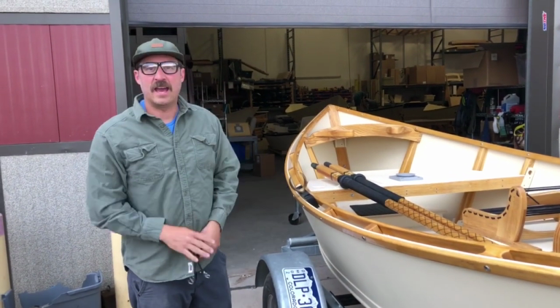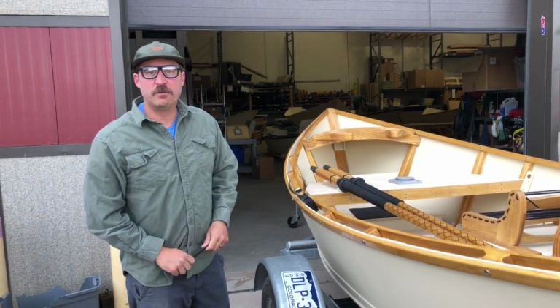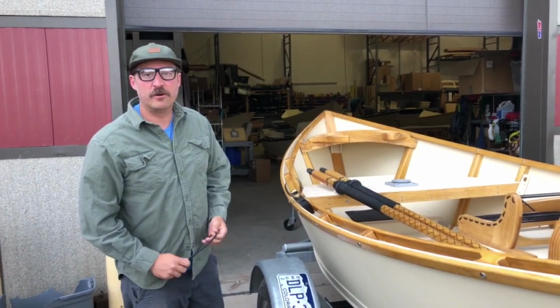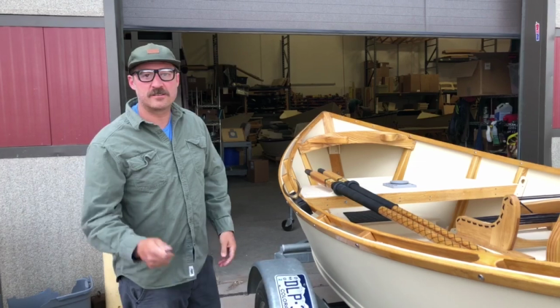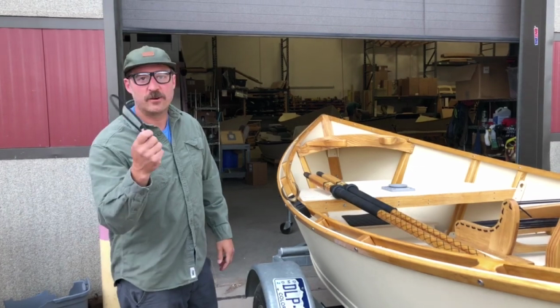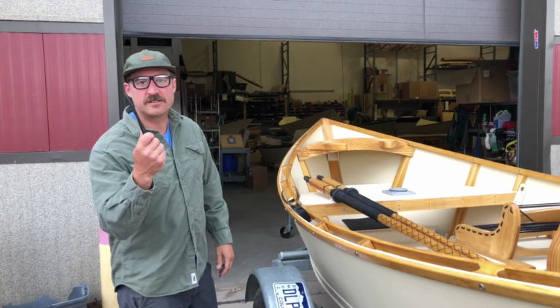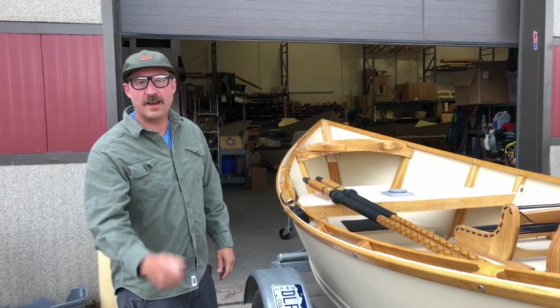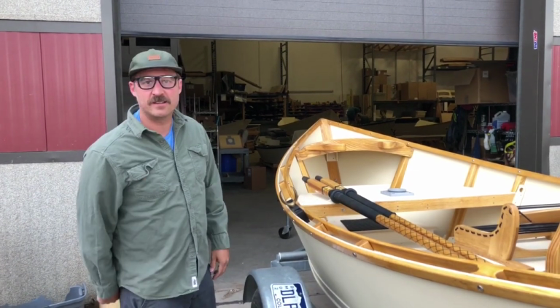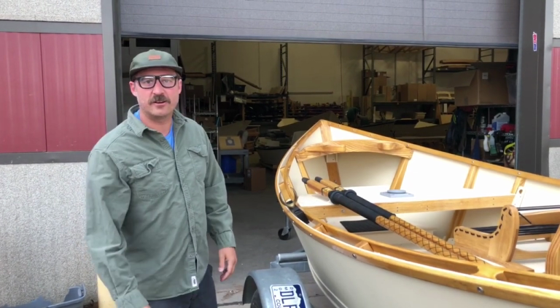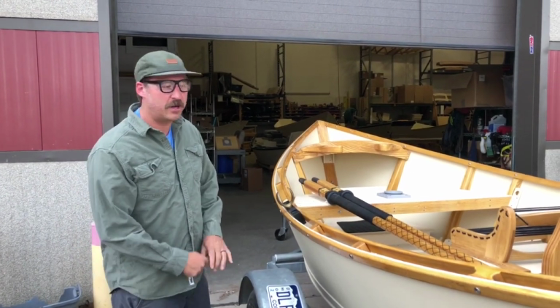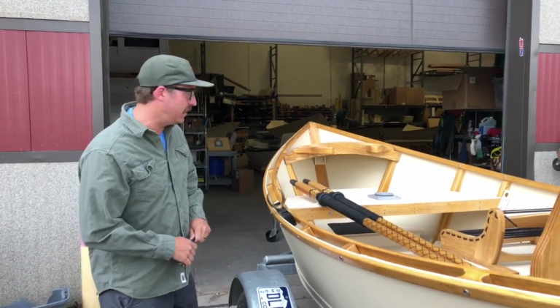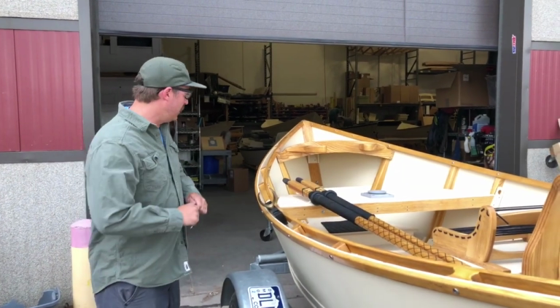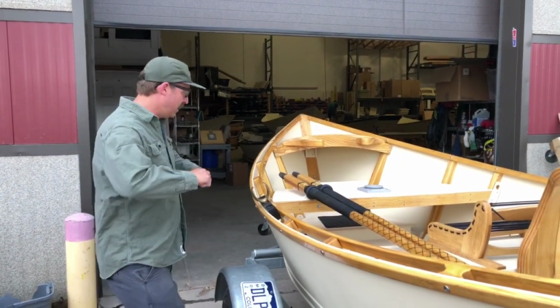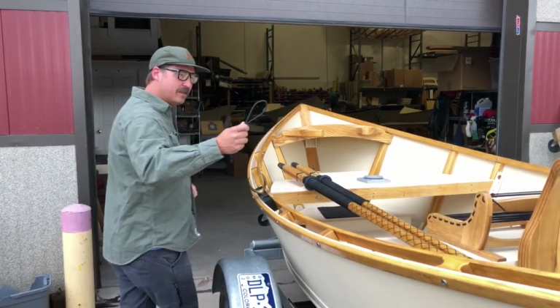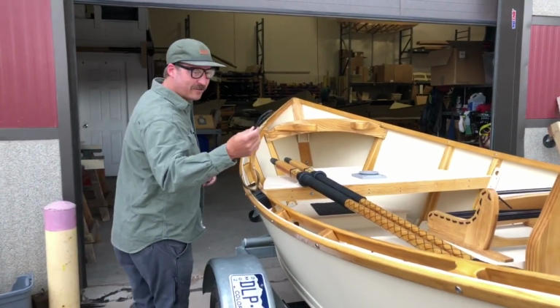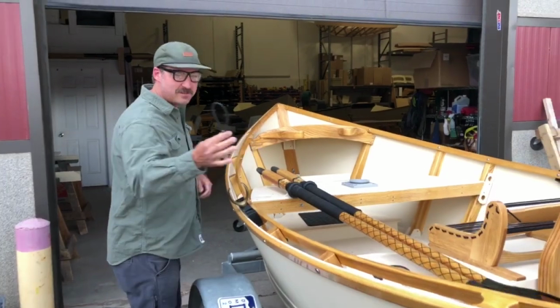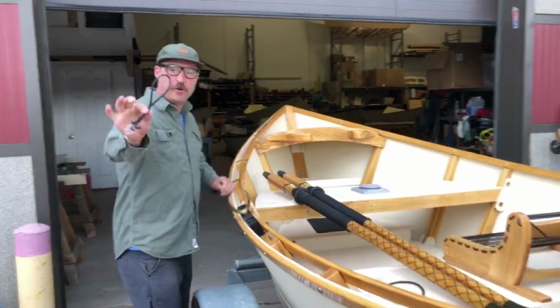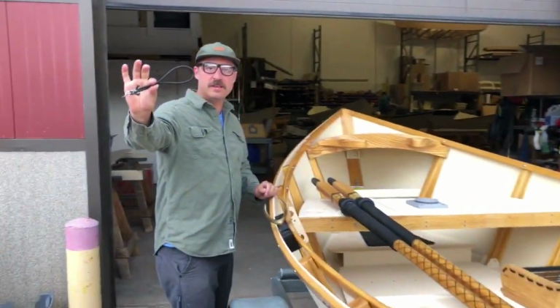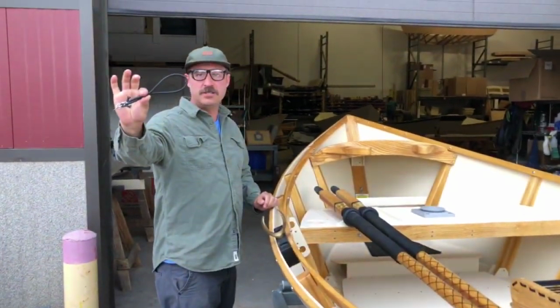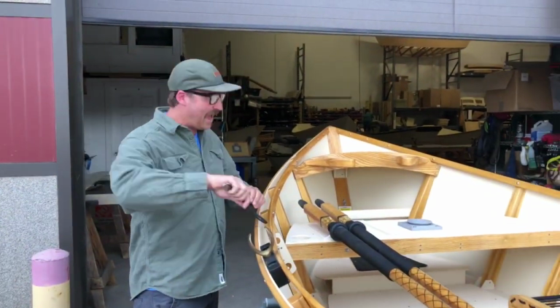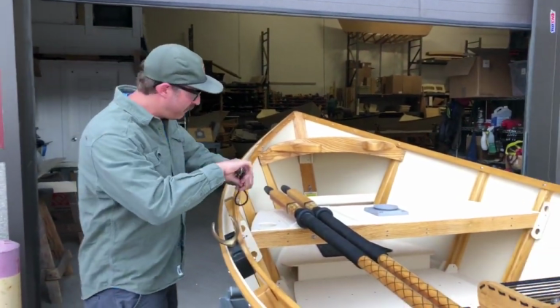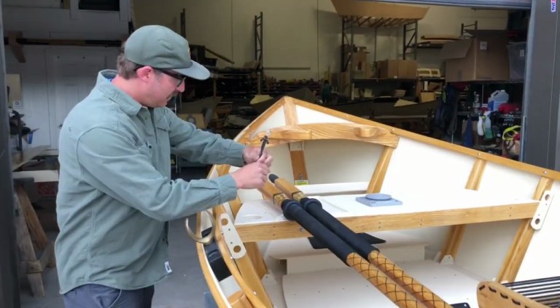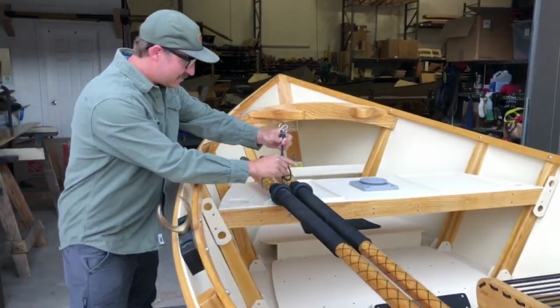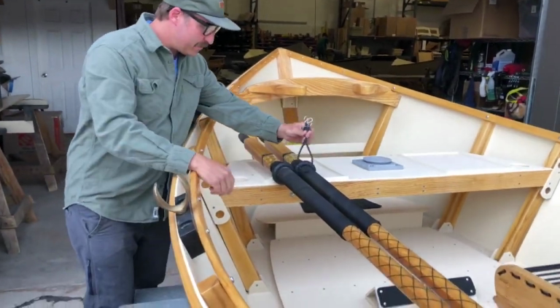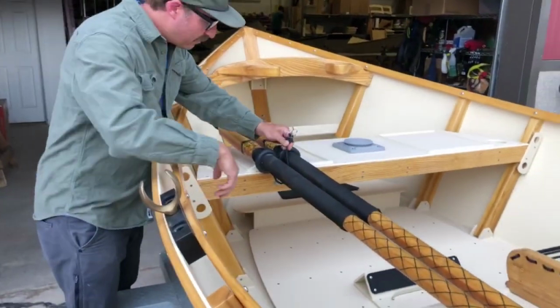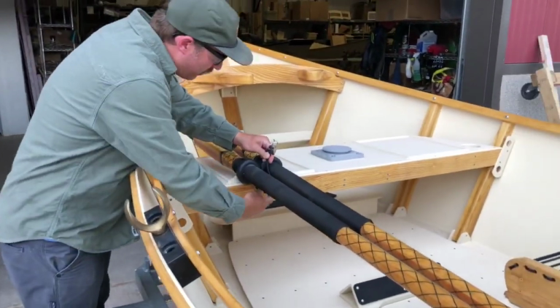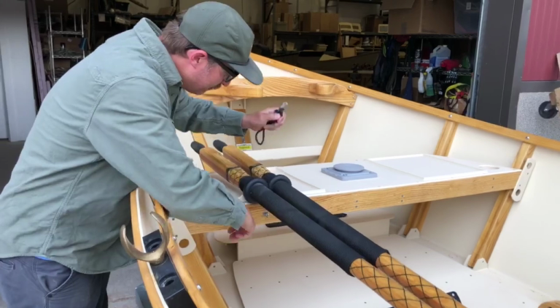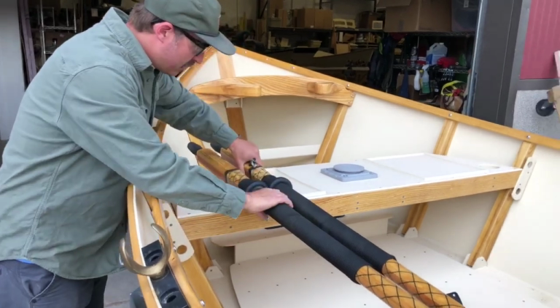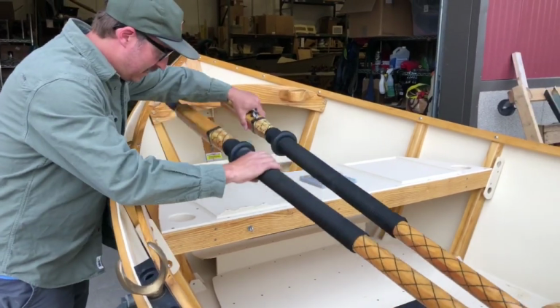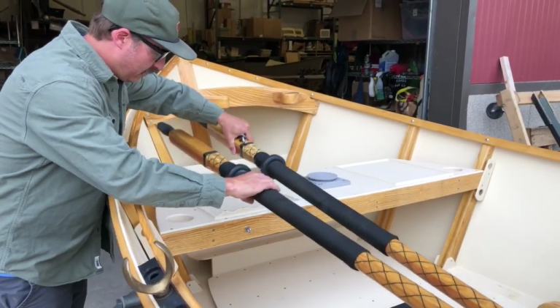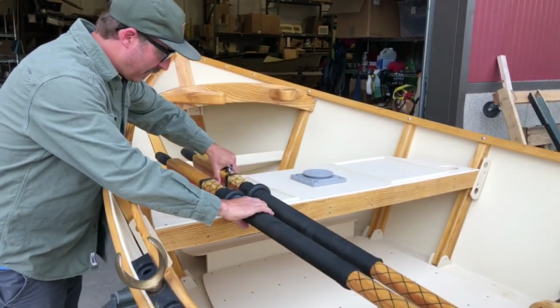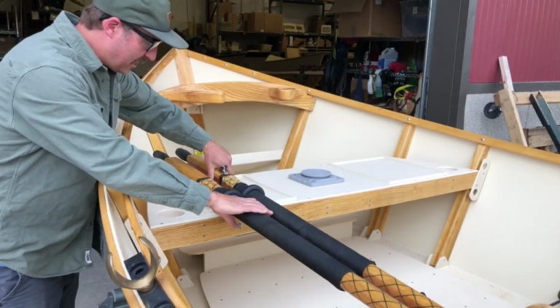Kags here, Boulder Bow Works. Quick little tip on how to install your oar bungee. The secret is to fold this bungee in half. You're gonna slide it between your oars. Oars fit into your little oar cradles here.